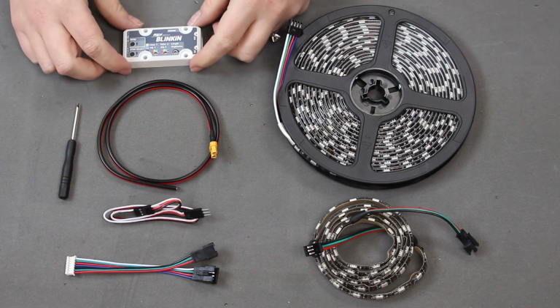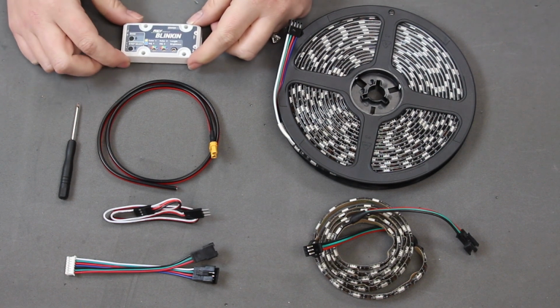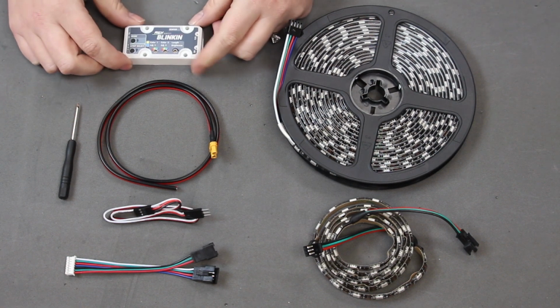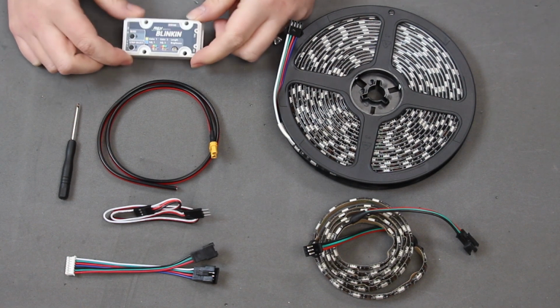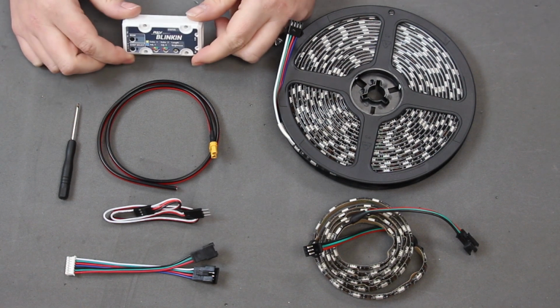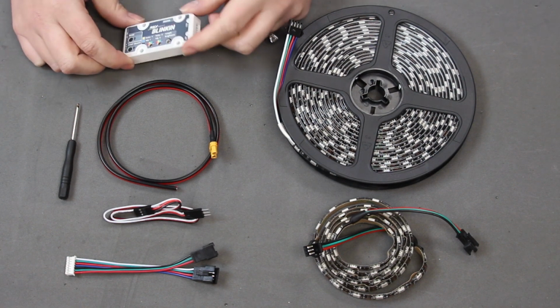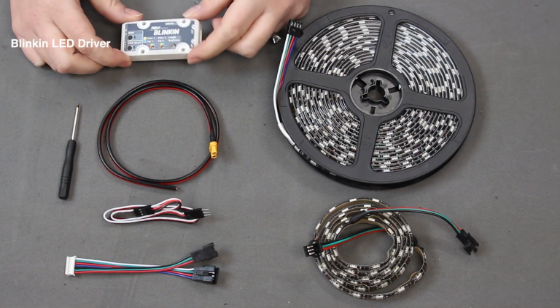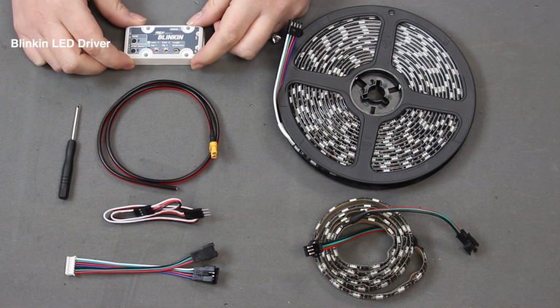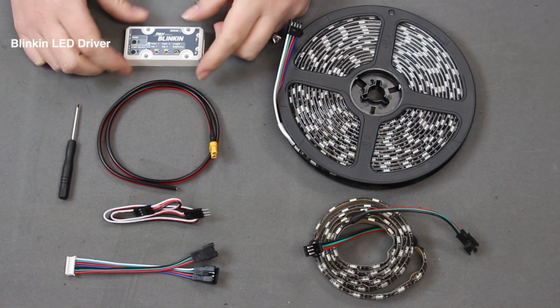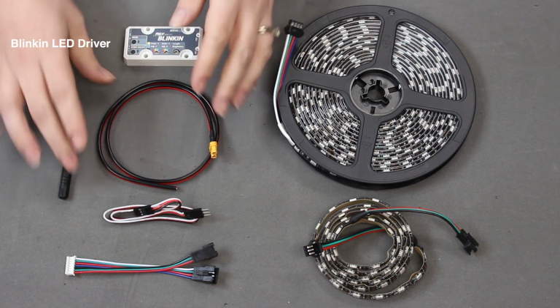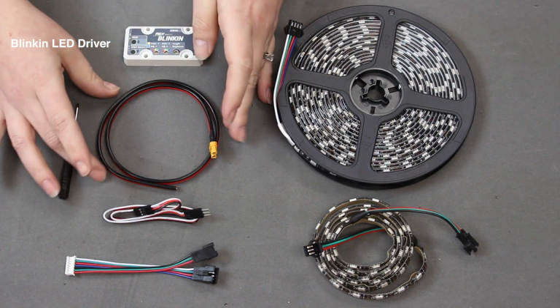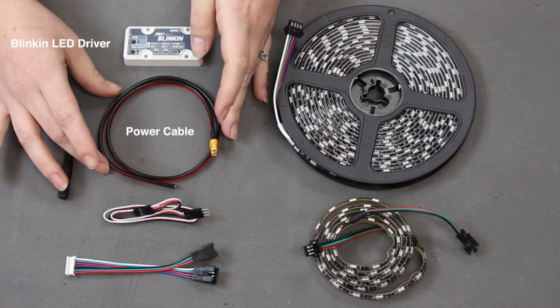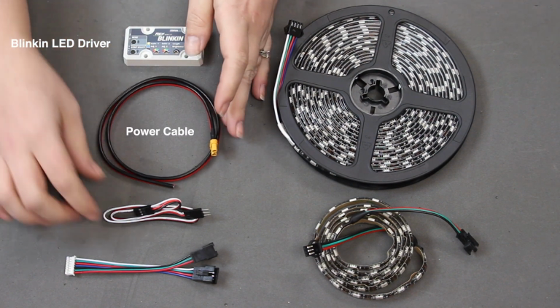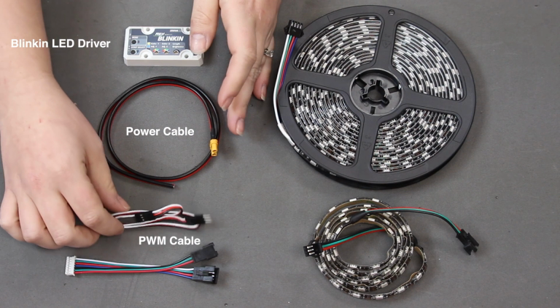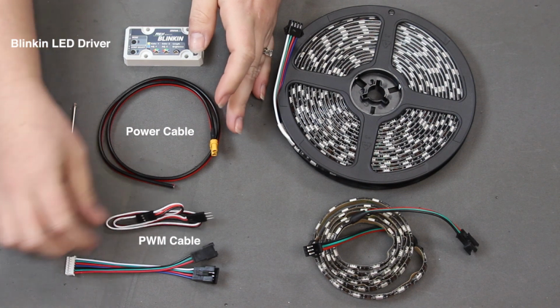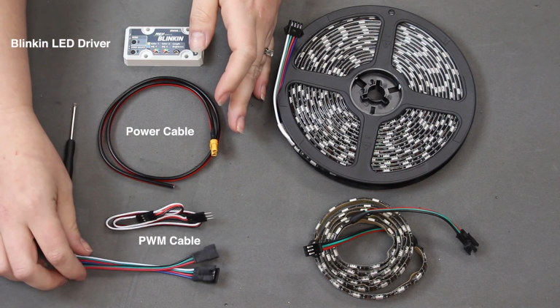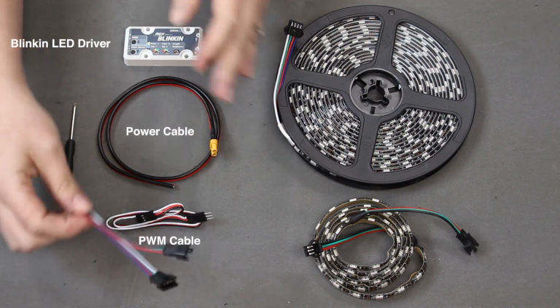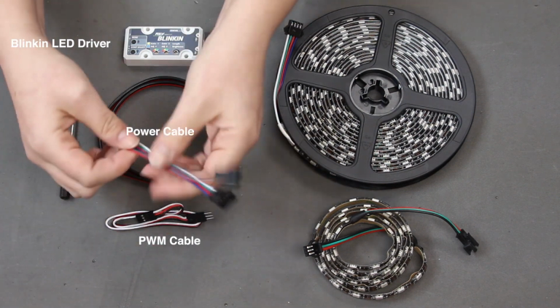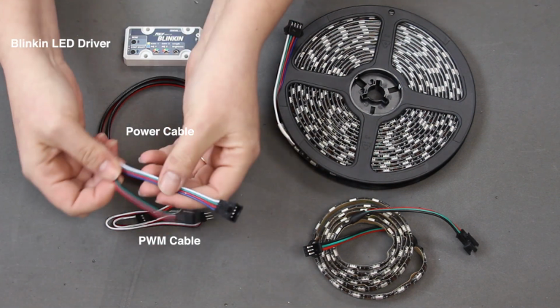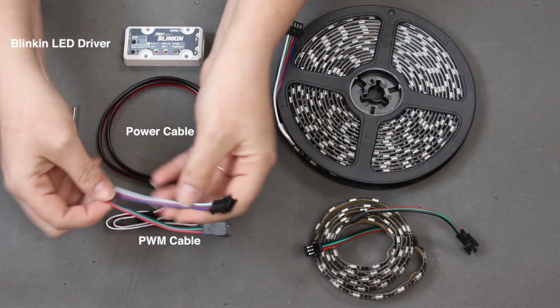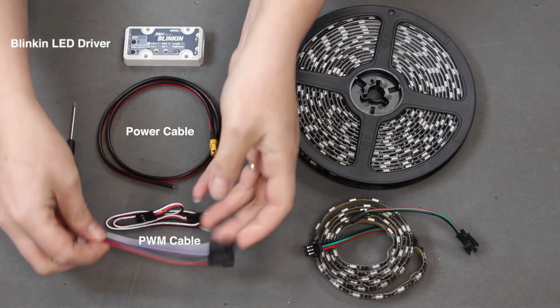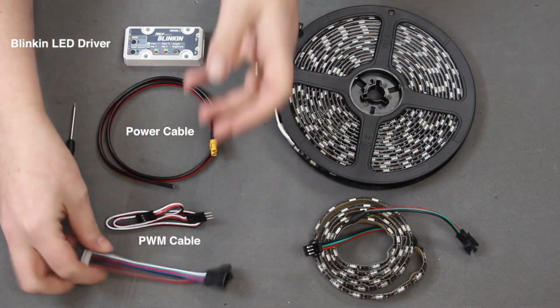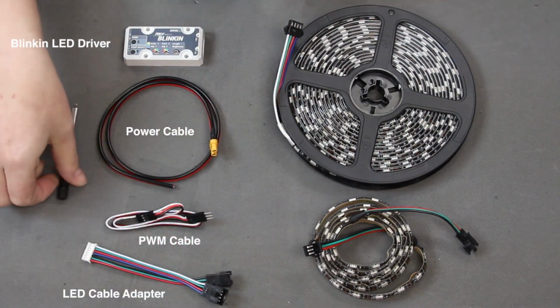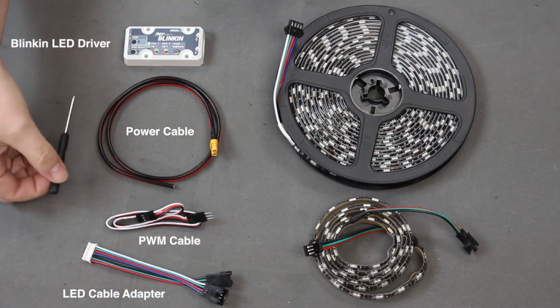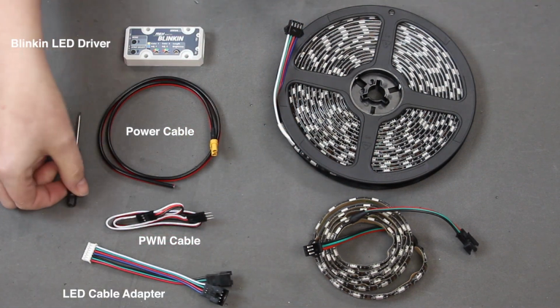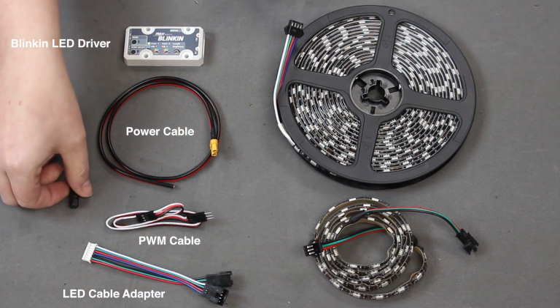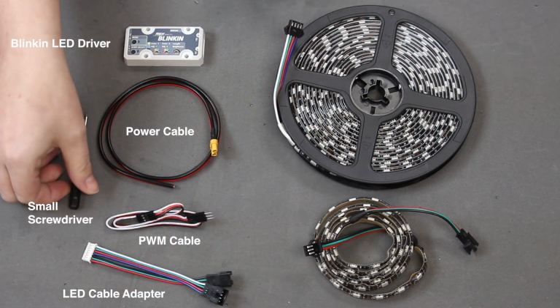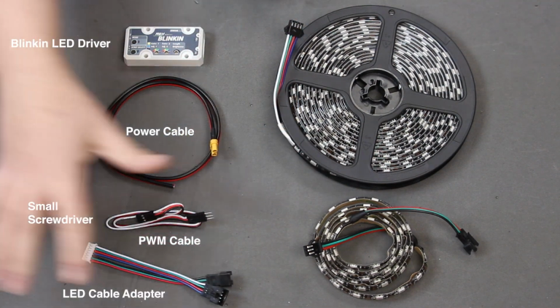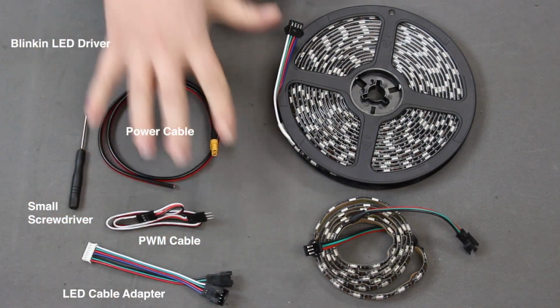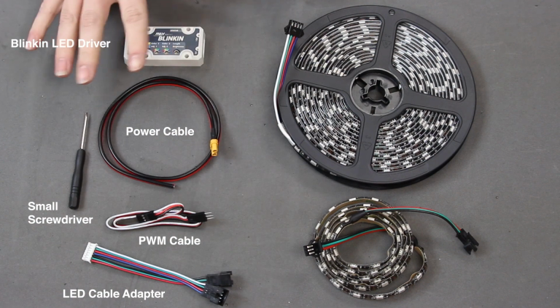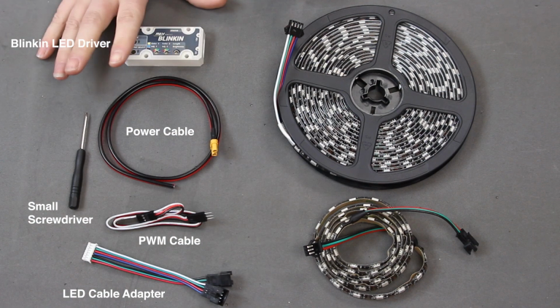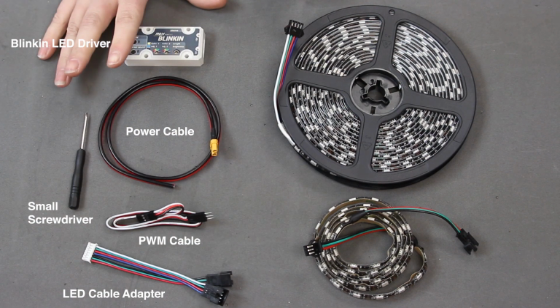When you order a Blinken from us, you get the actual product, a power cable, a PWM cable, a cable that will adapt to LEDs, and an adjustment screwdriver. That's what comes when you order the Blinken.